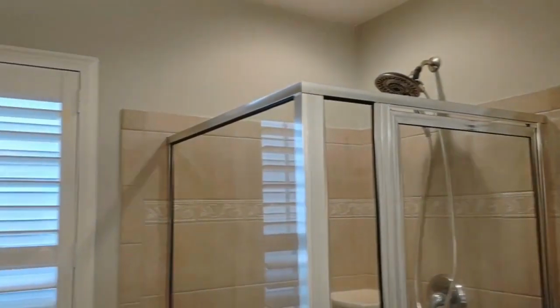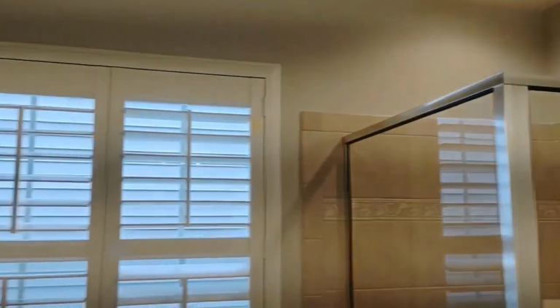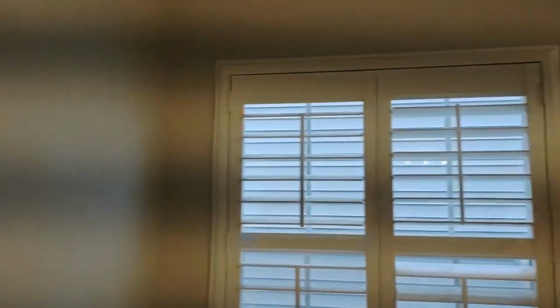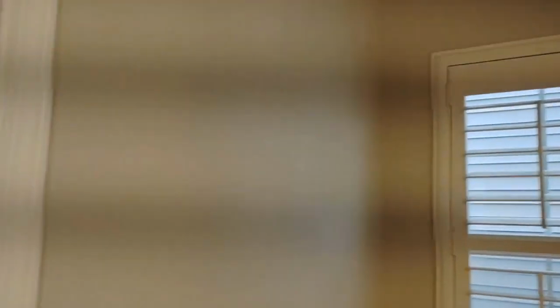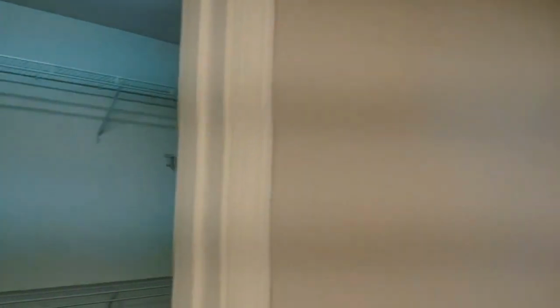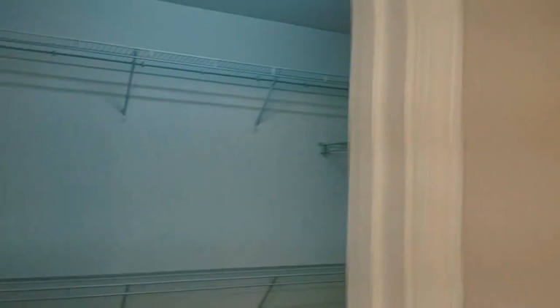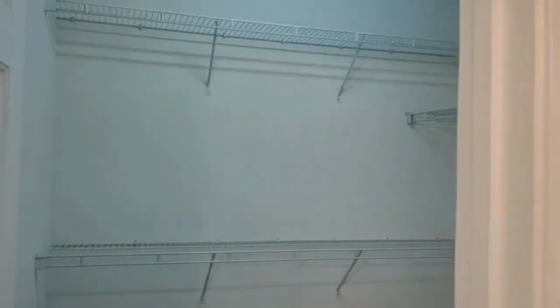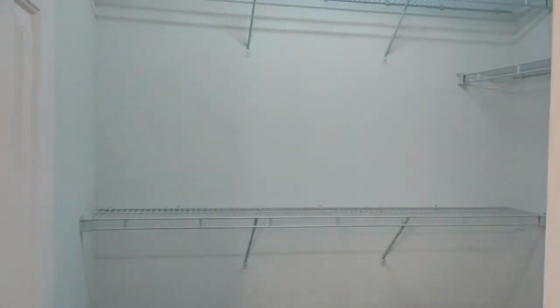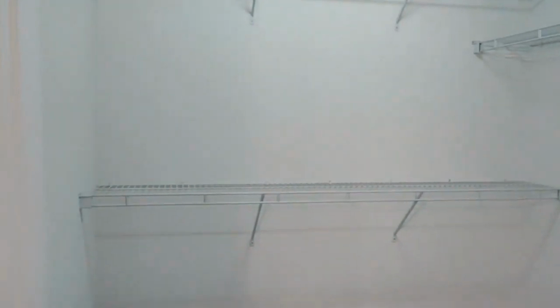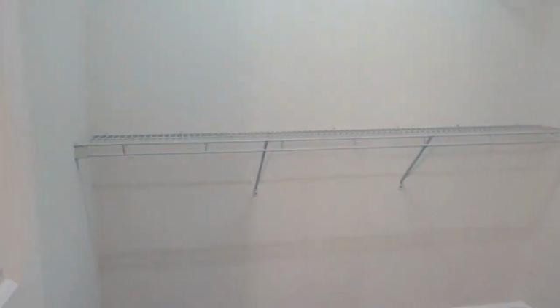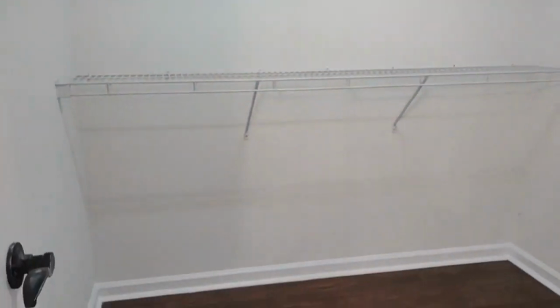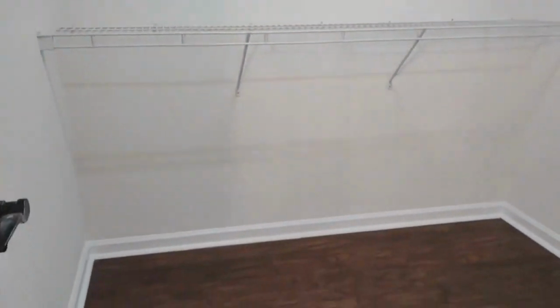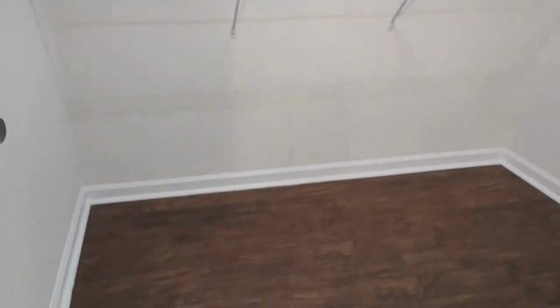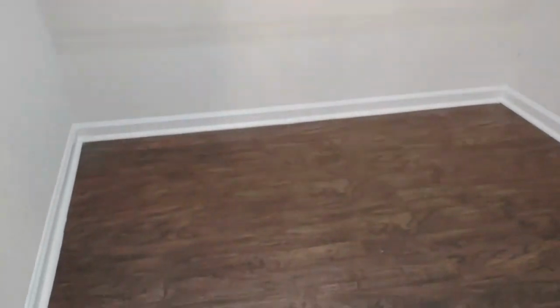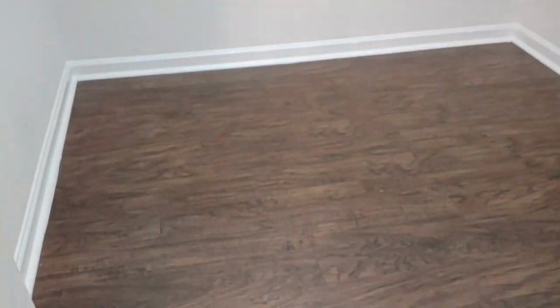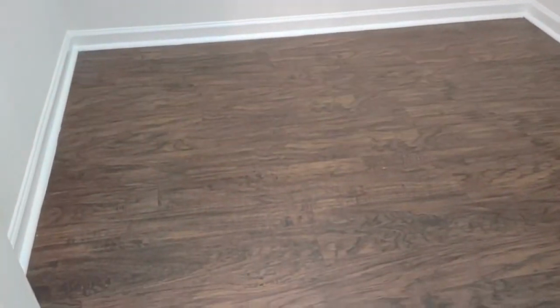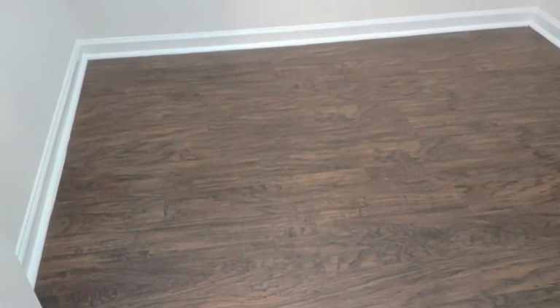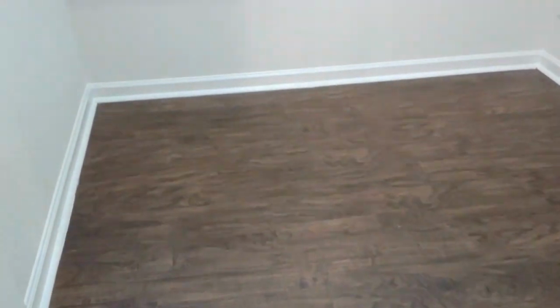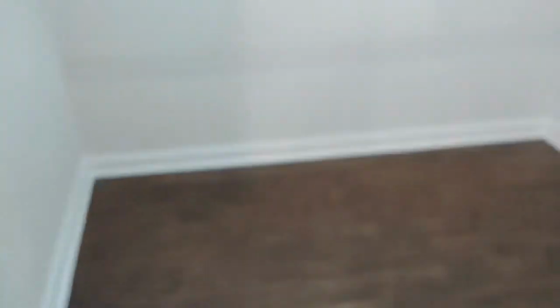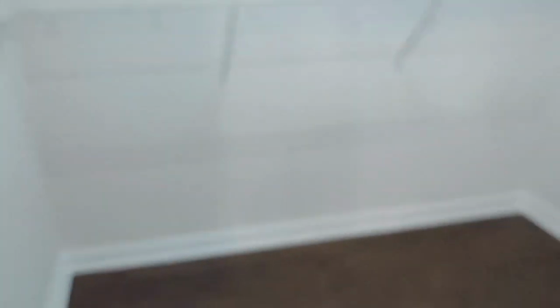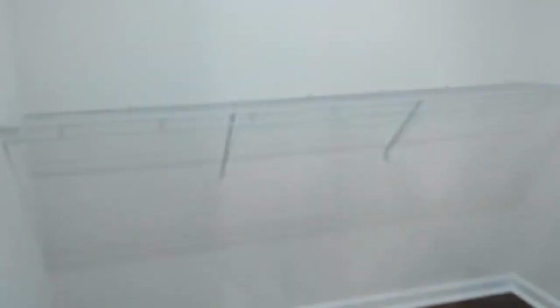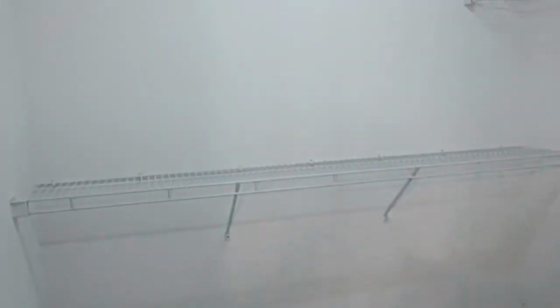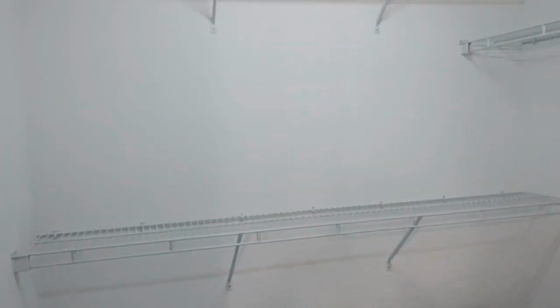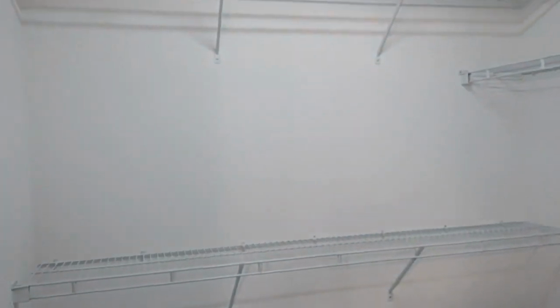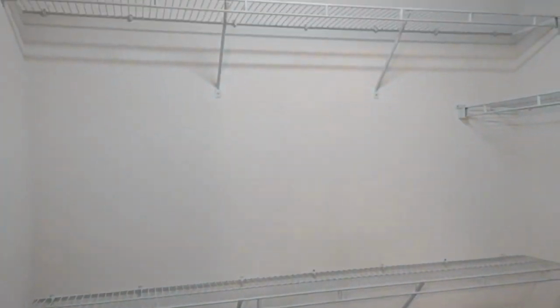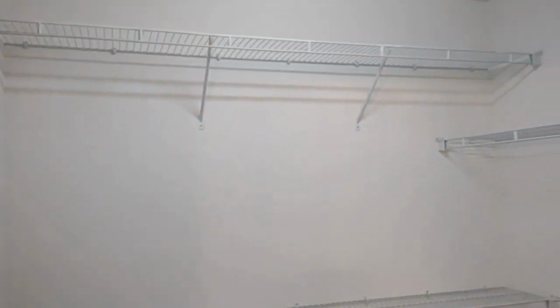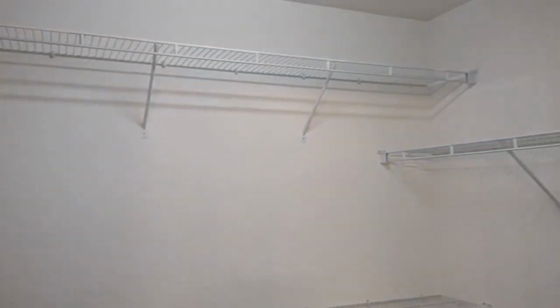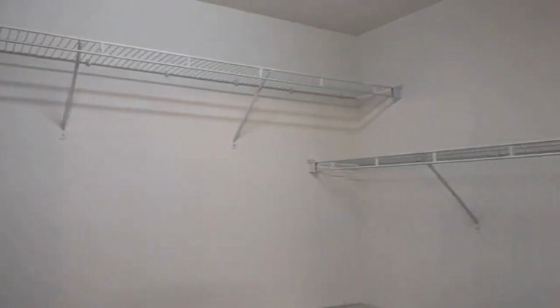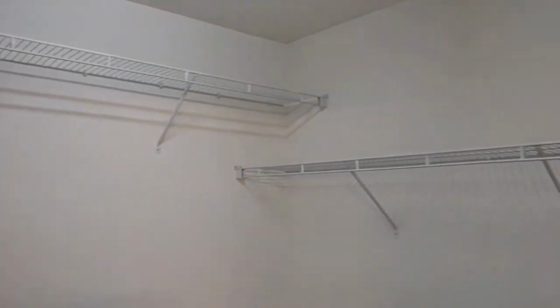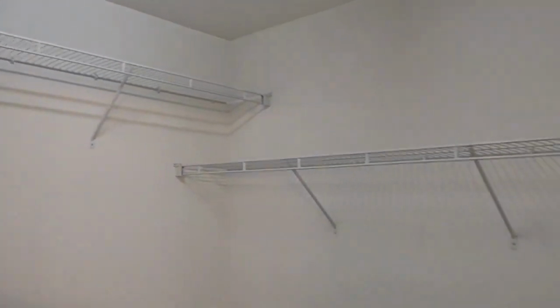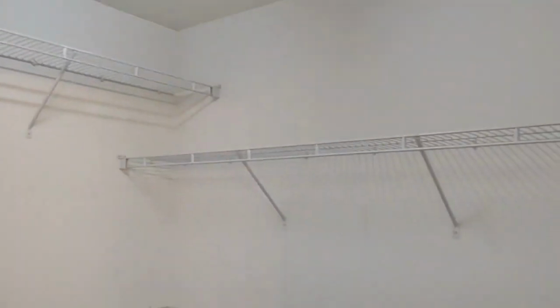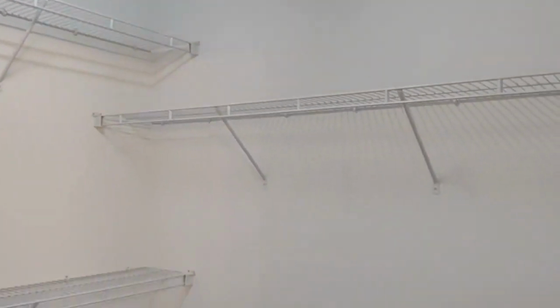Further off the bathroom is the master closet. The master closet is equipped with many racks and ample space for clothes.